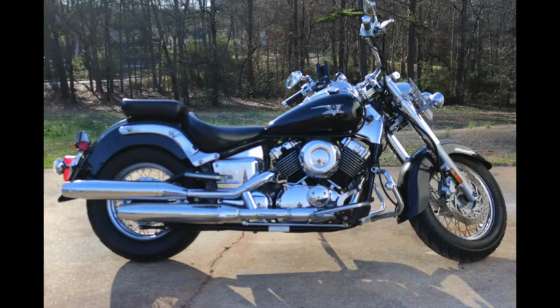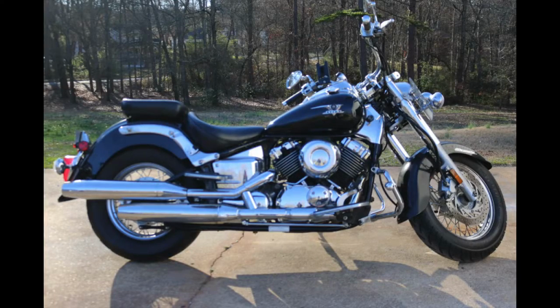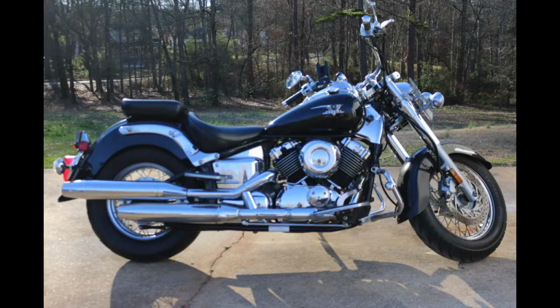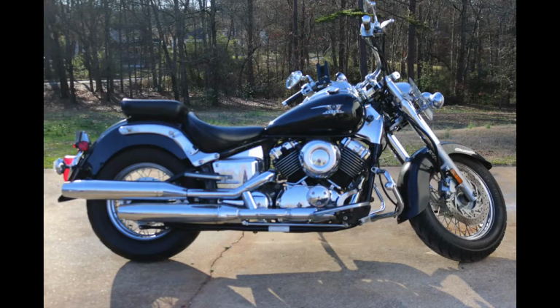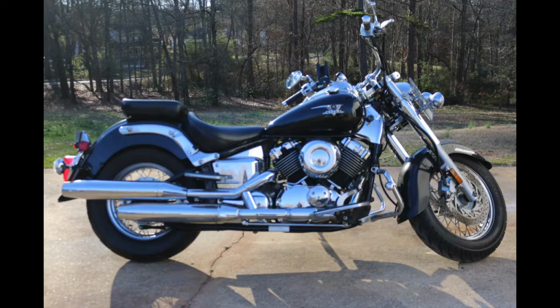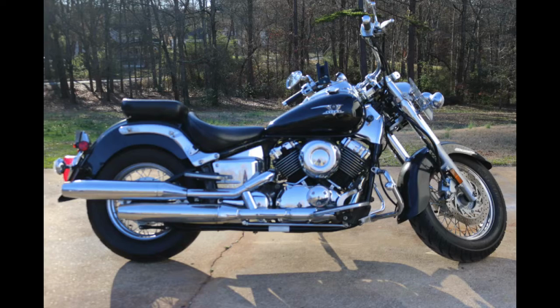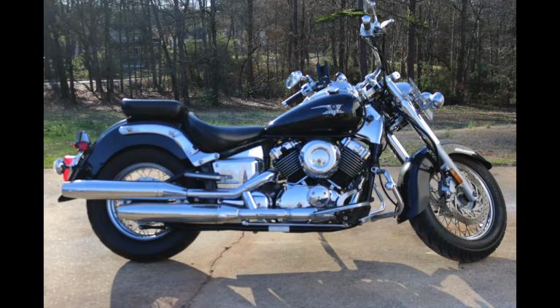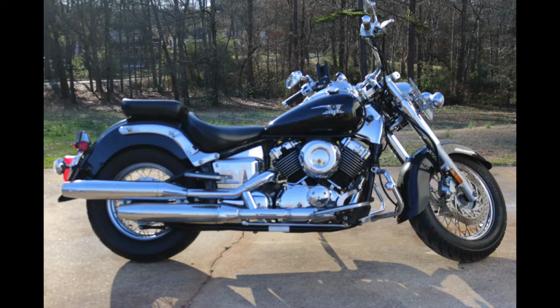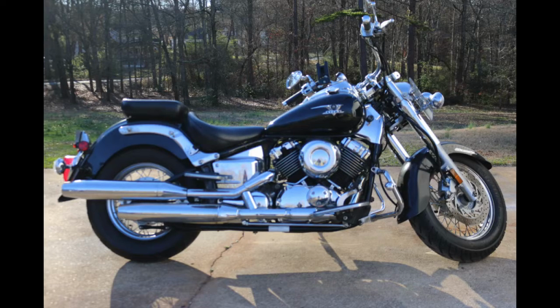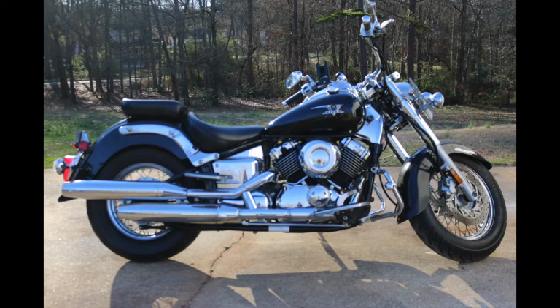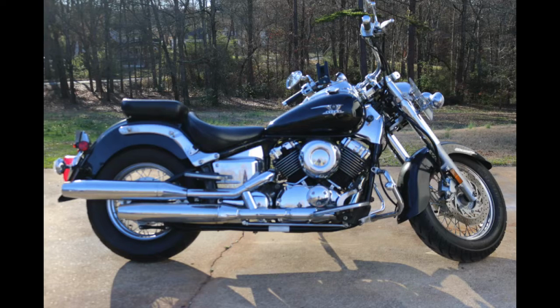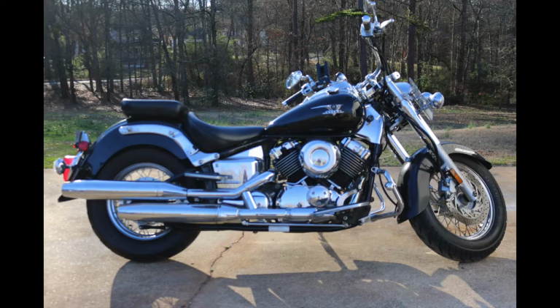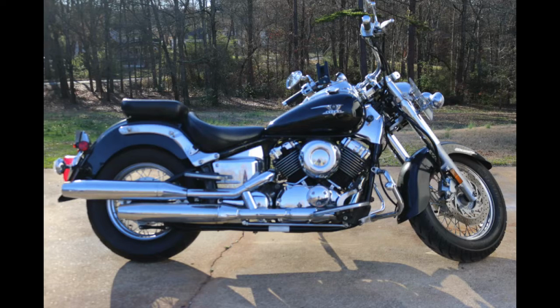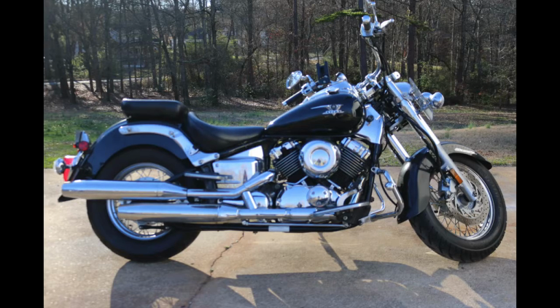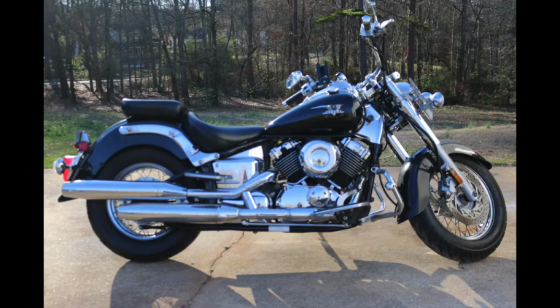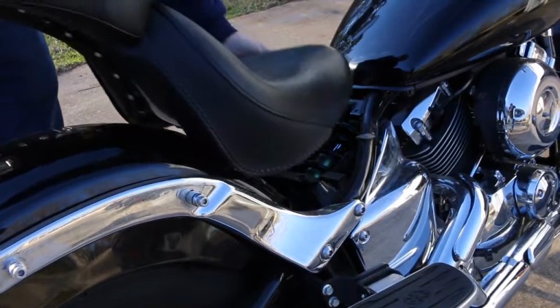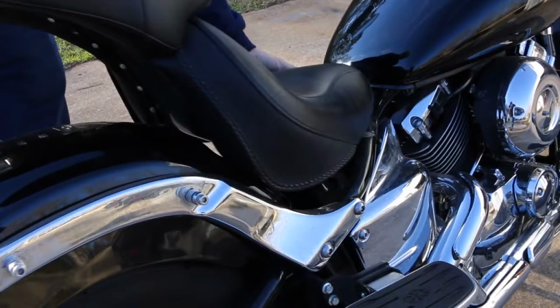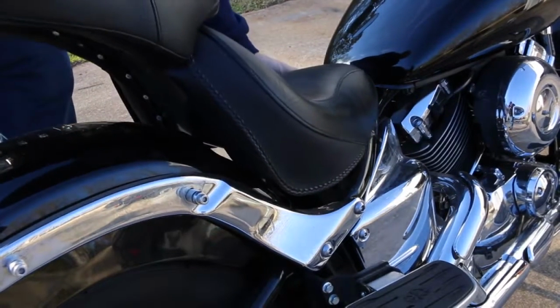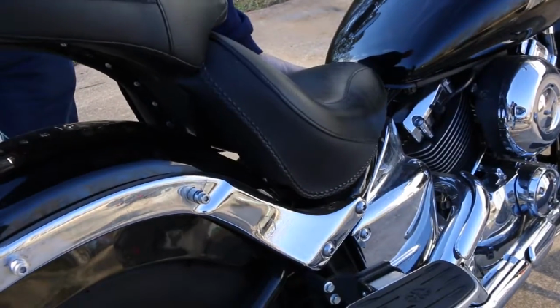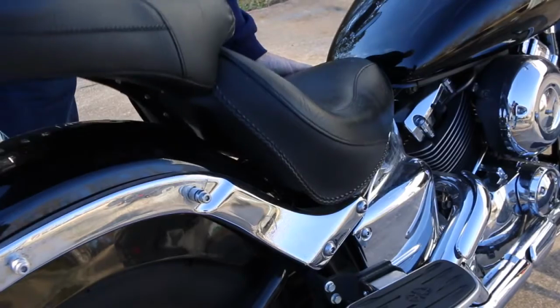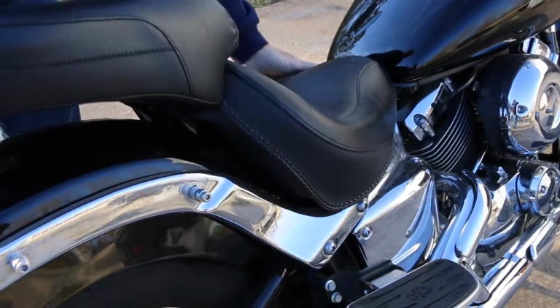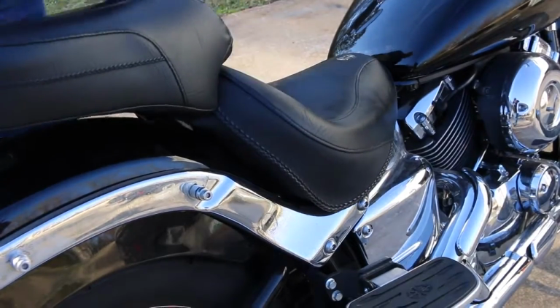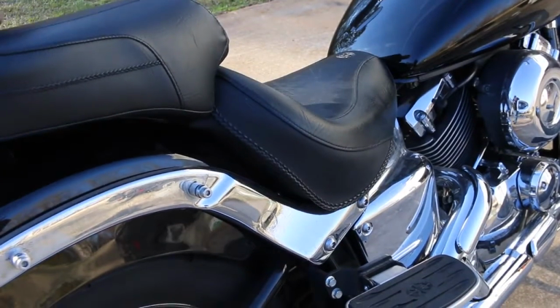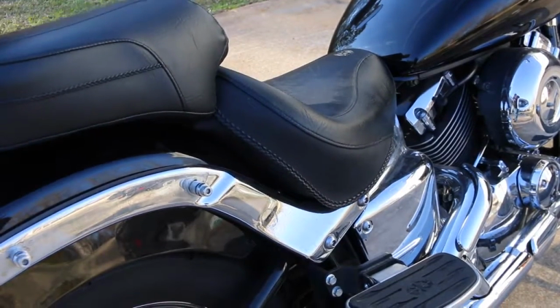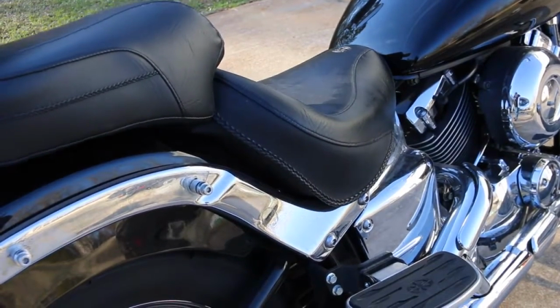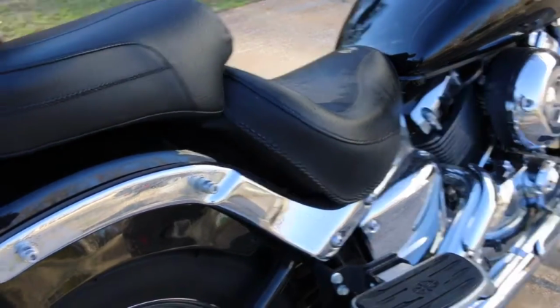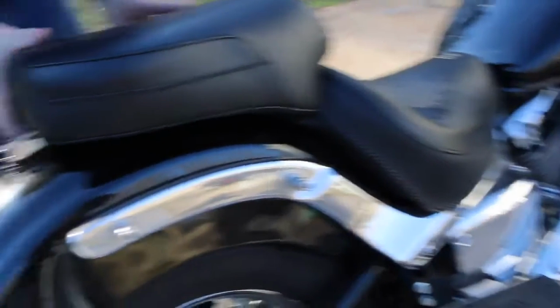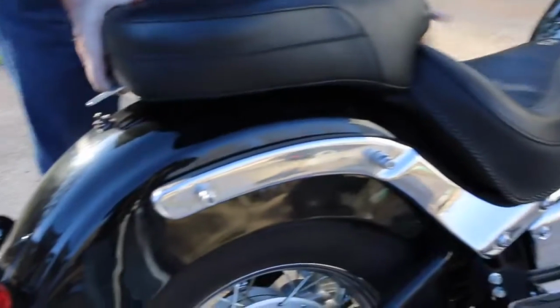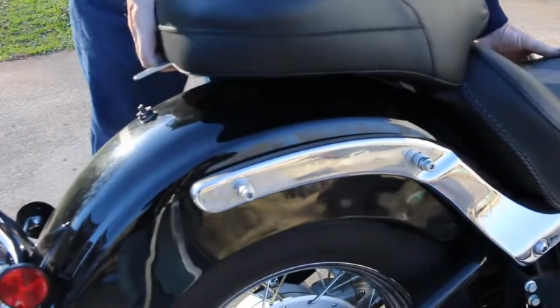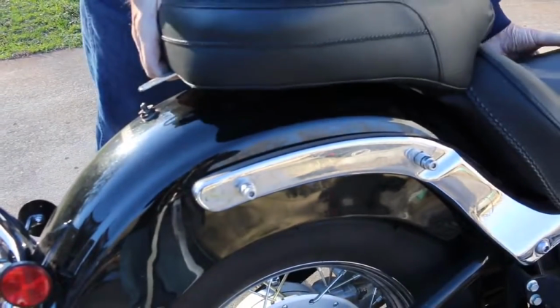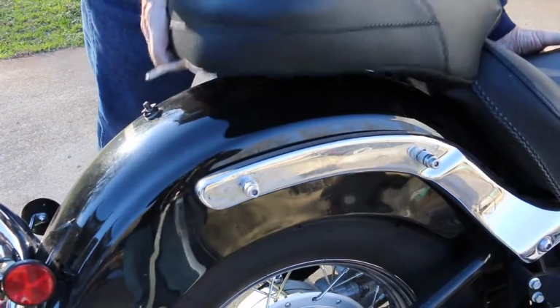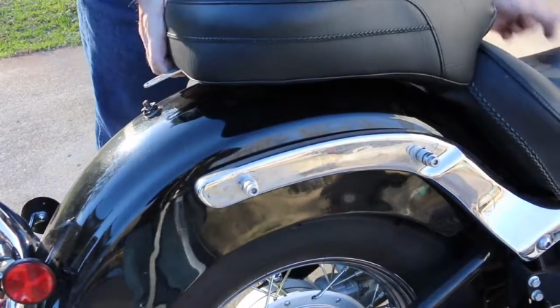Starting from a stock bike, the first feature we are going to start with is the mustang seat. After removing the stock seat, you want to place down the mustang seat to where the hole fits the knob in the back.